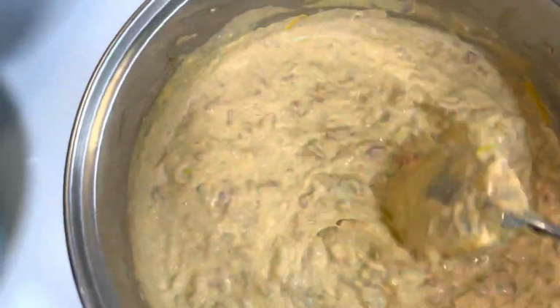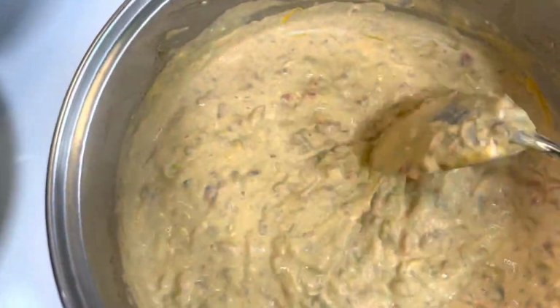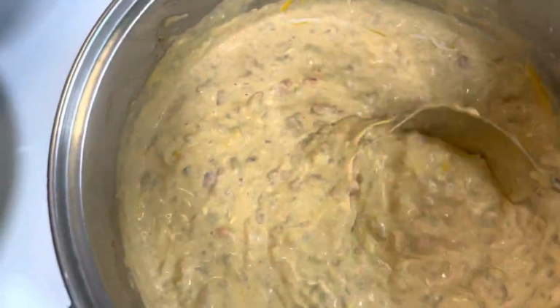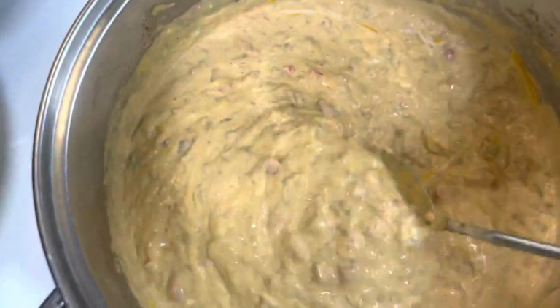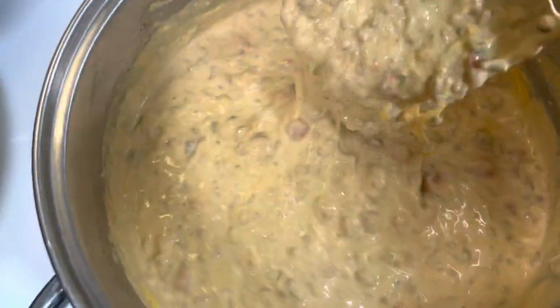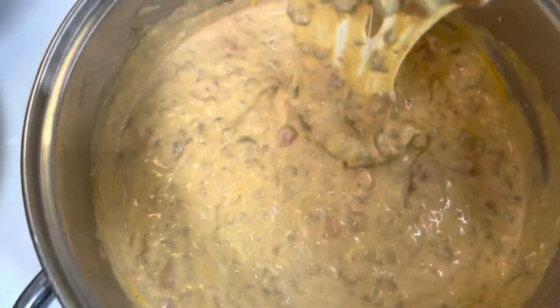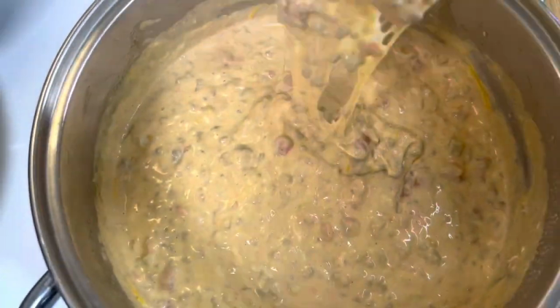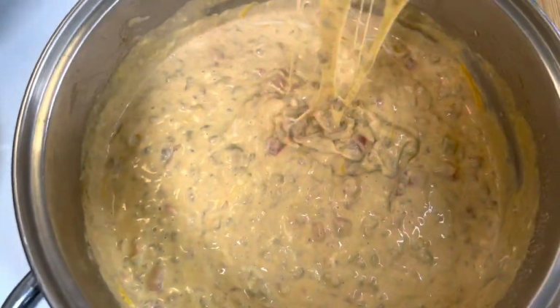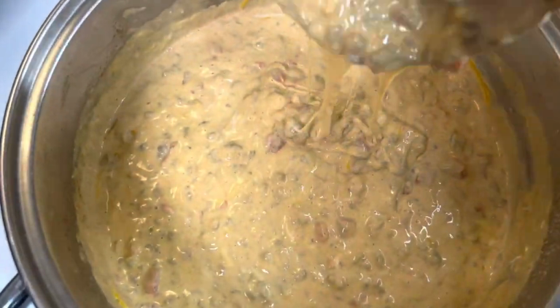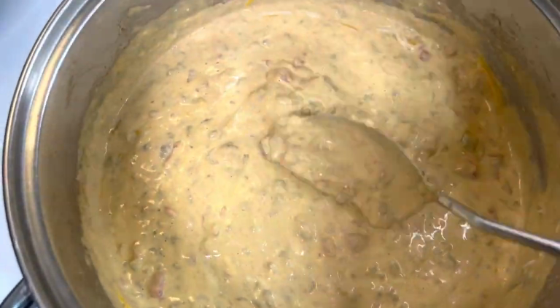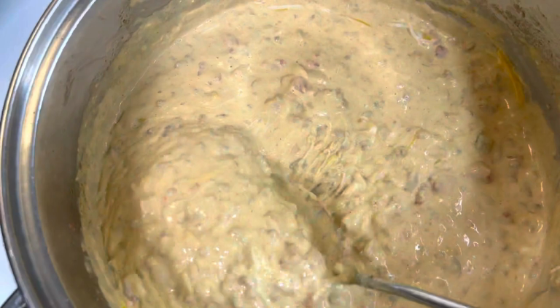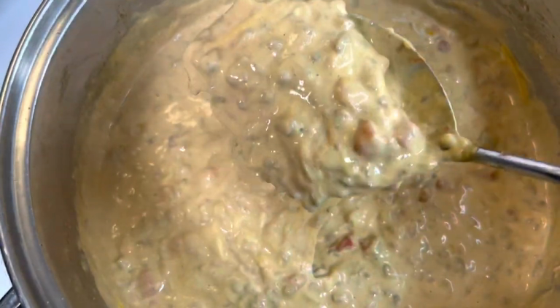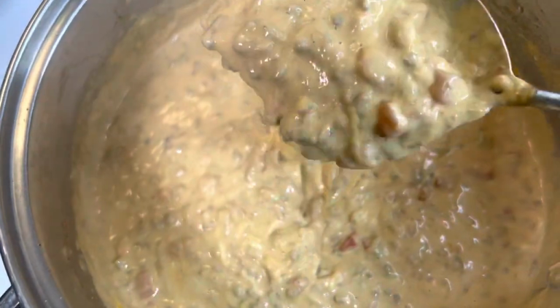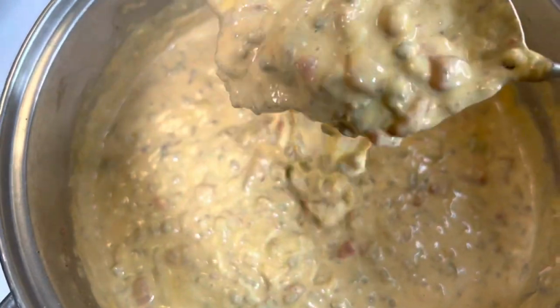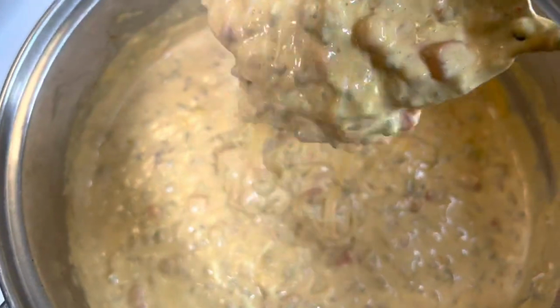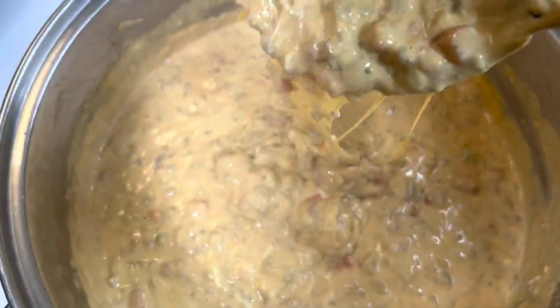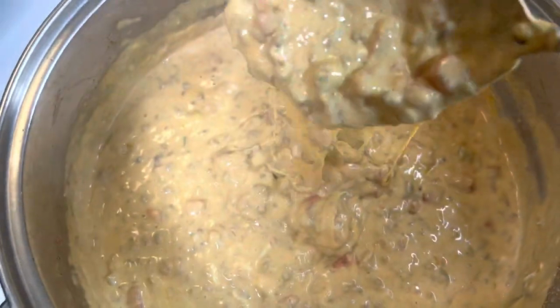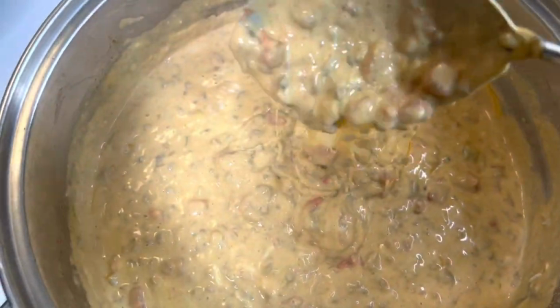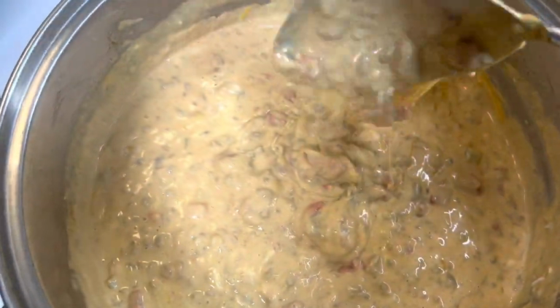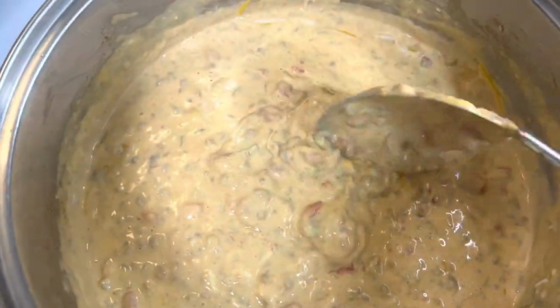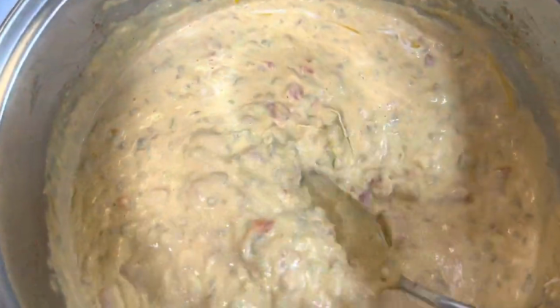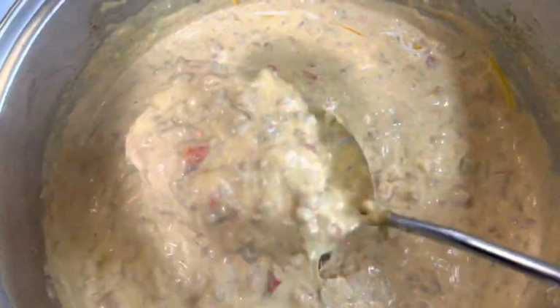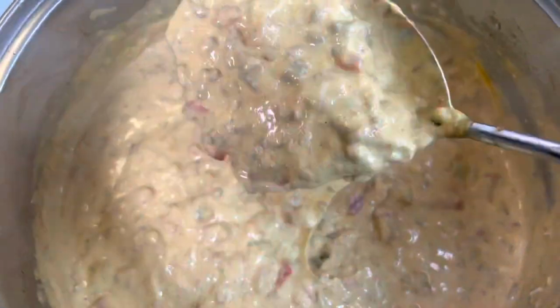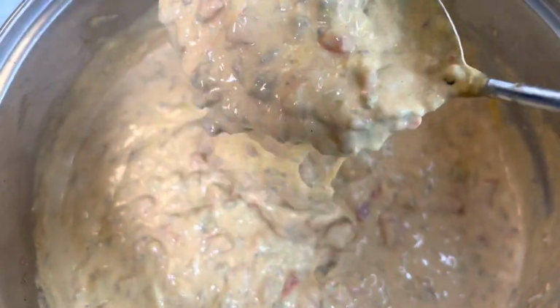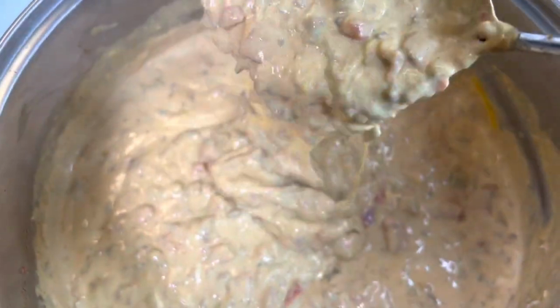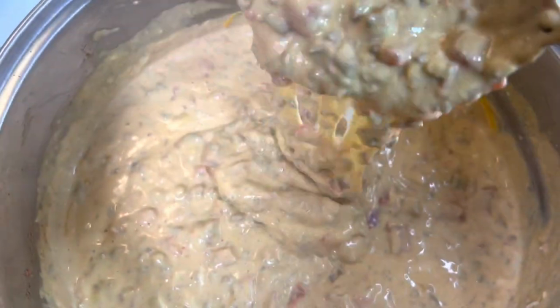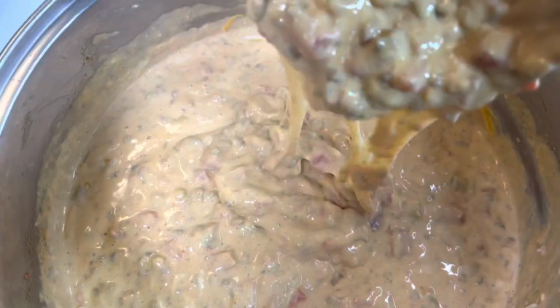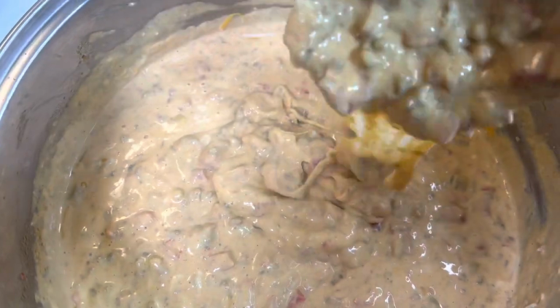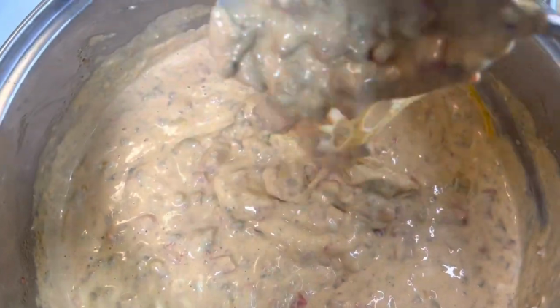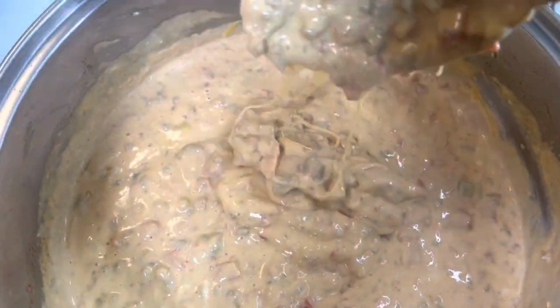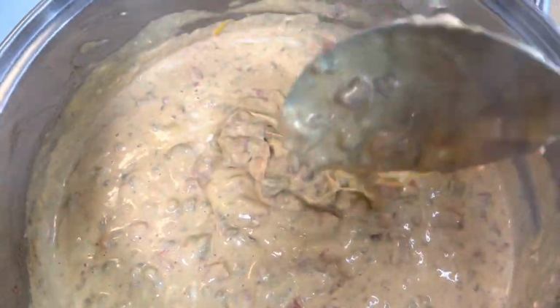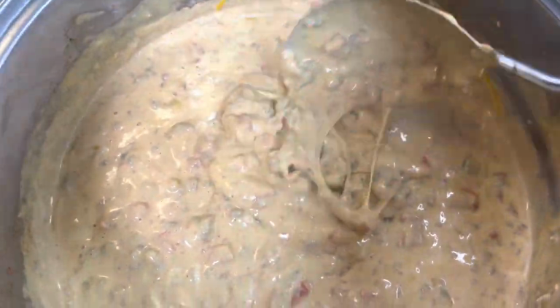Look at all that cheesy goodness. Don't it look good? It tastes better than it looks. Give this recipe a try. You can also make this dip in the crock pot.